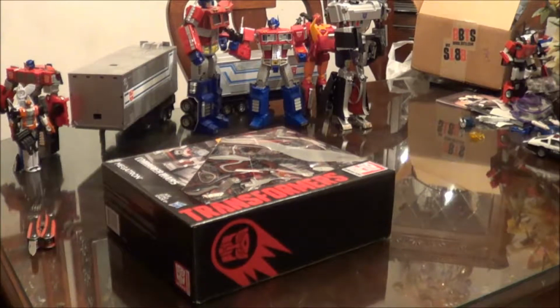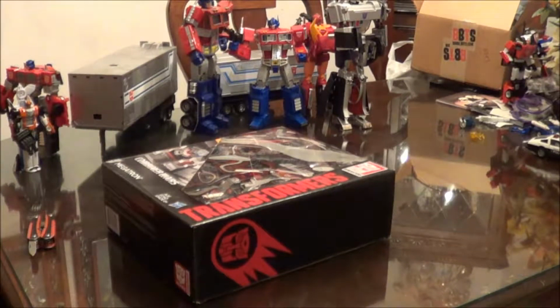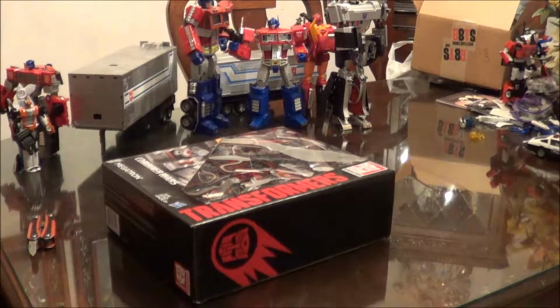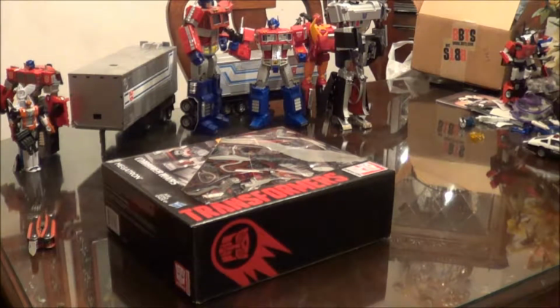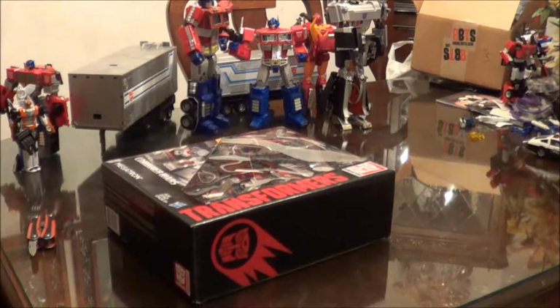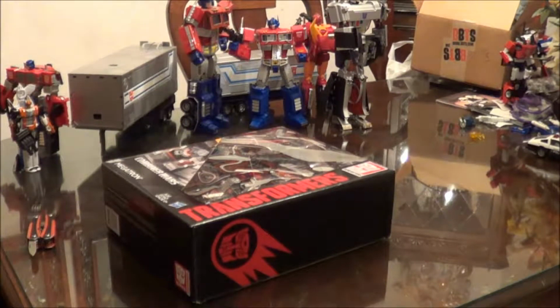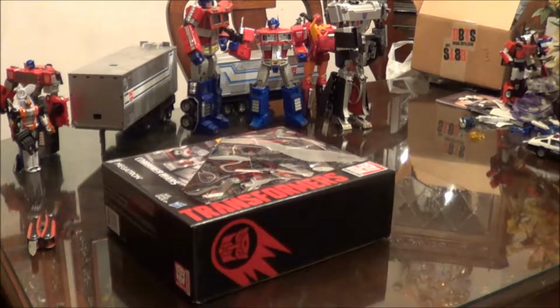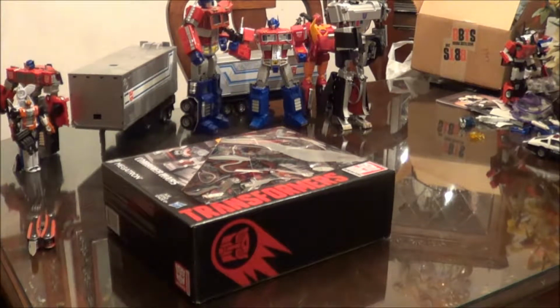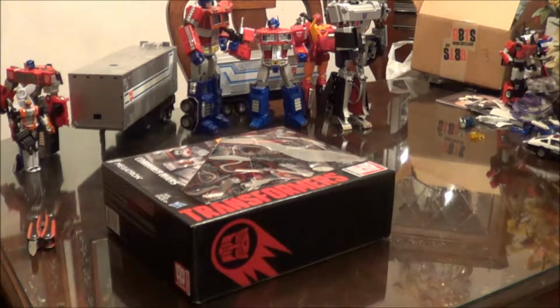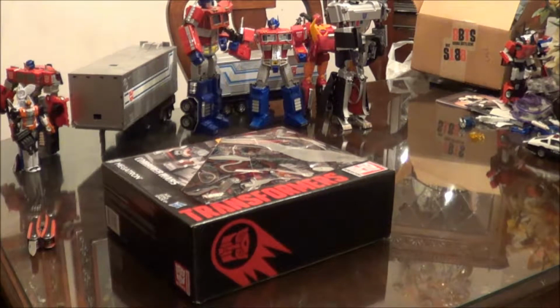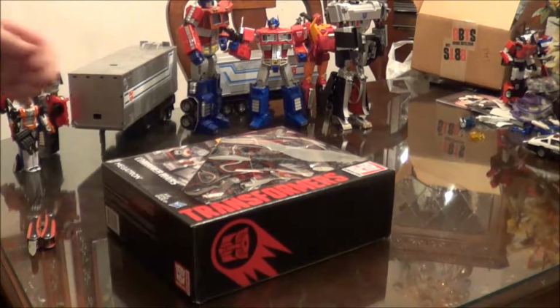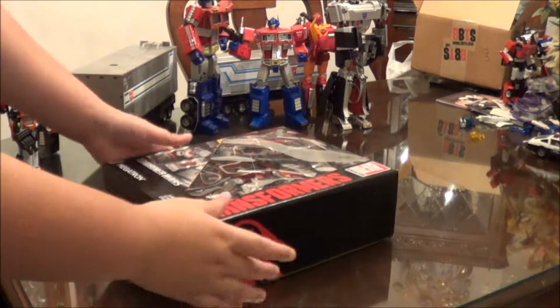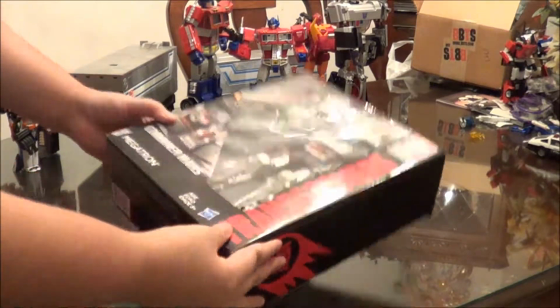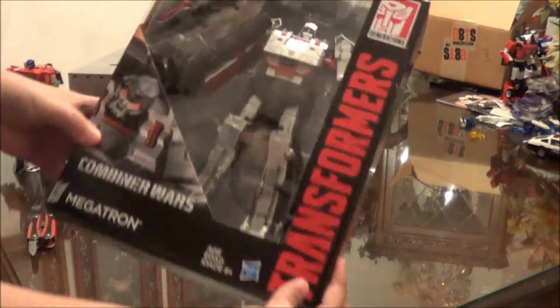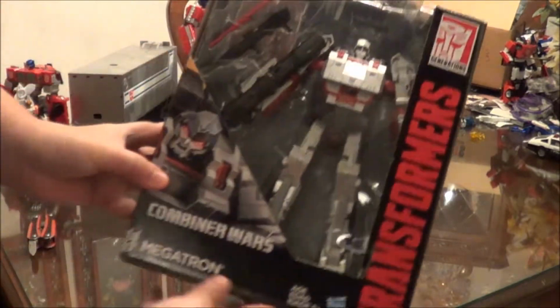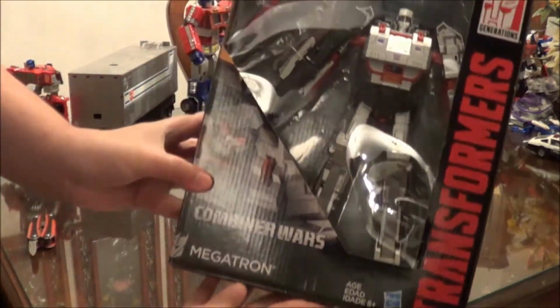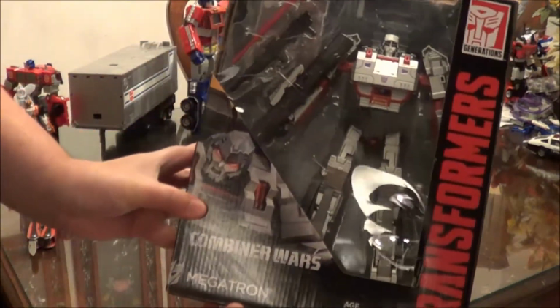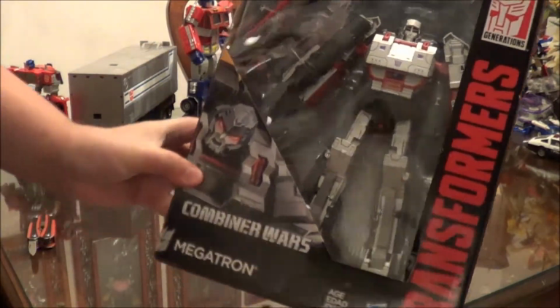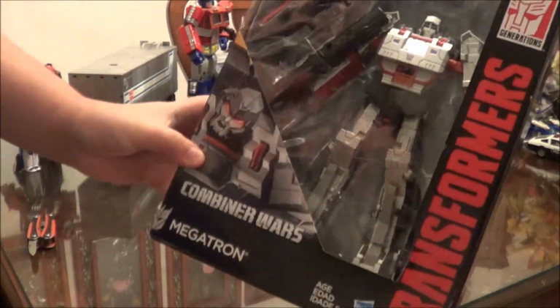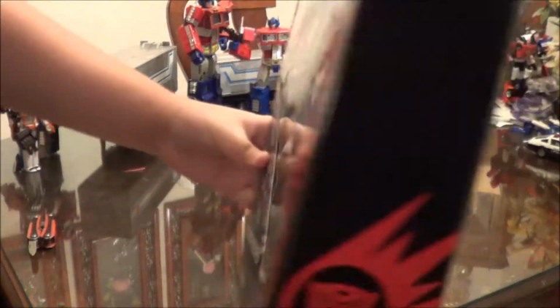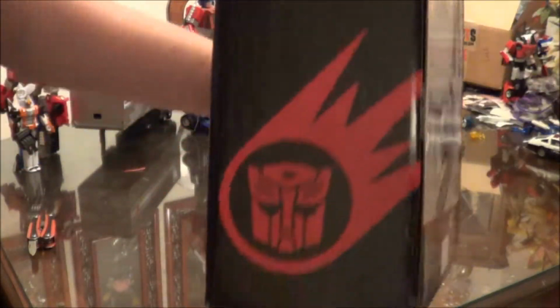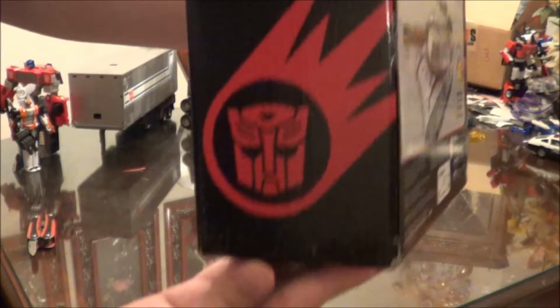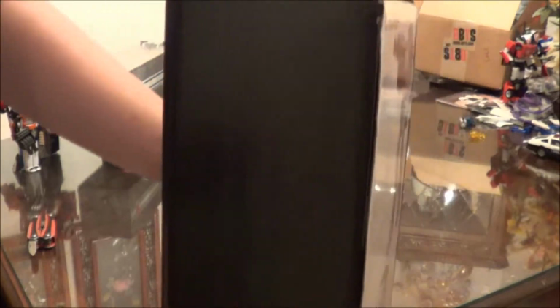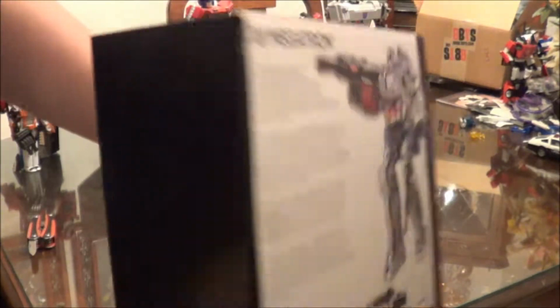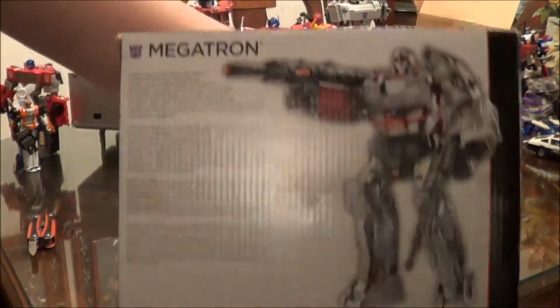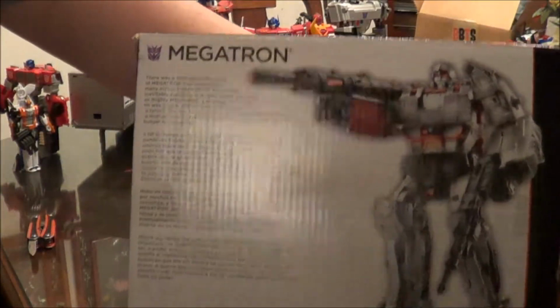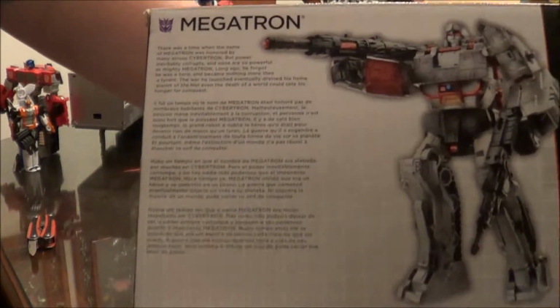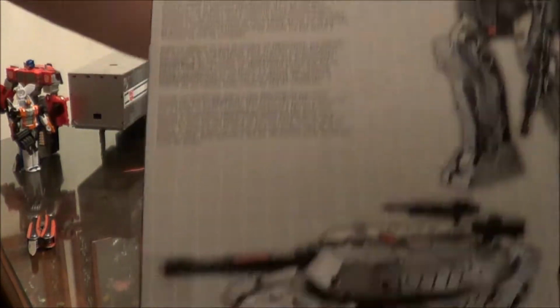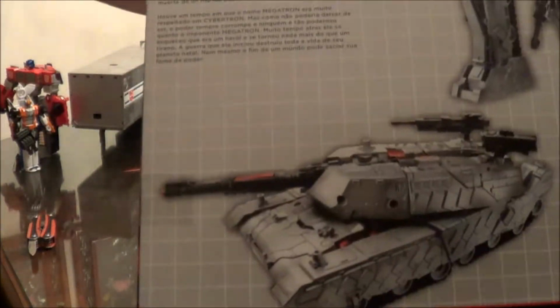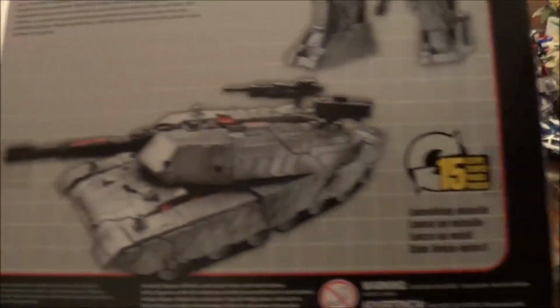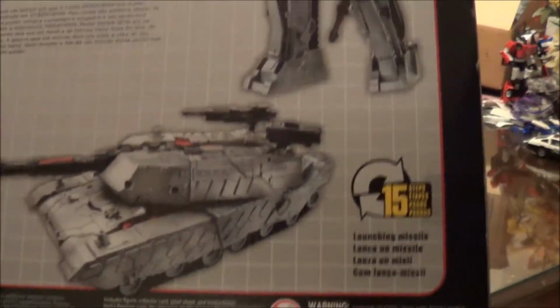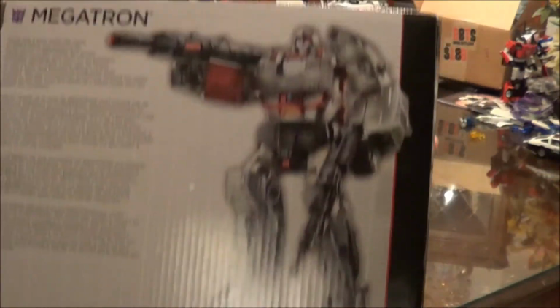Hi, I'm Ray here again with Iowa Transformers Before It Was Cool, and today we're going to be taking a look at Transformers Combiner Wars Megatron. I finally found this thing in stores. Unfortunately, he does have some paint flaws.